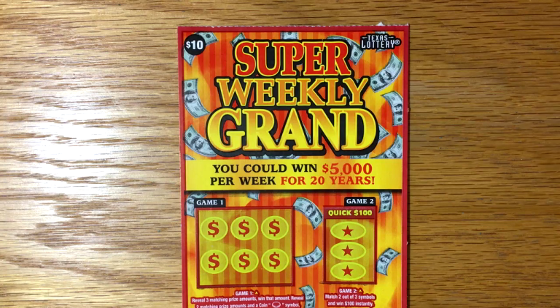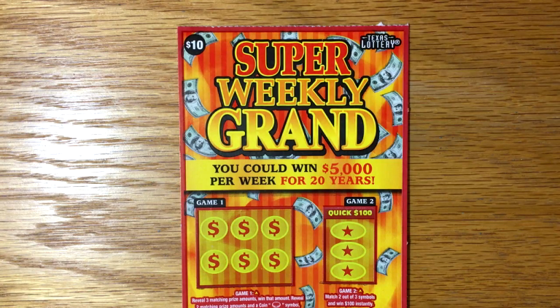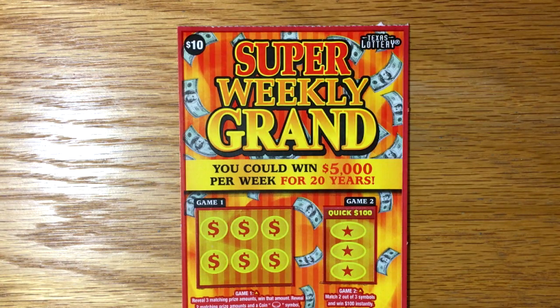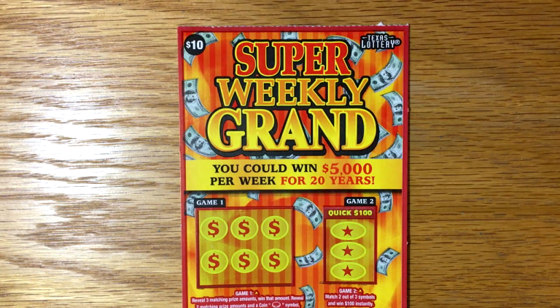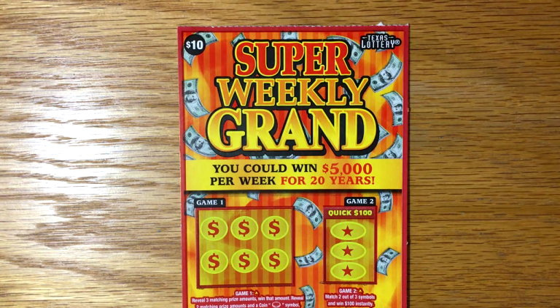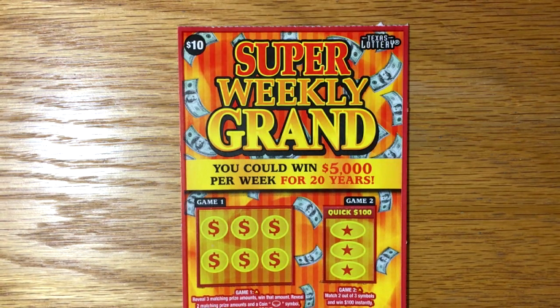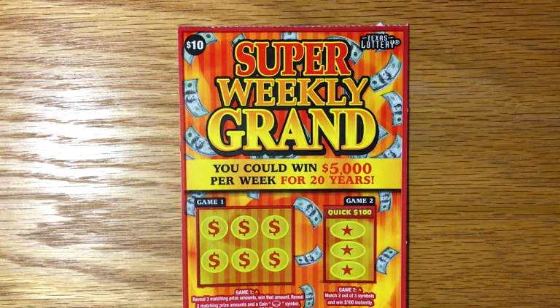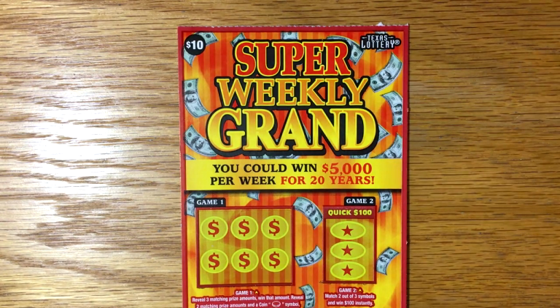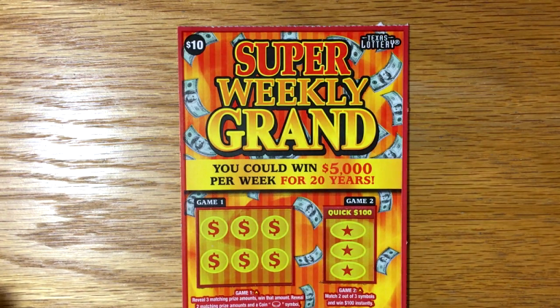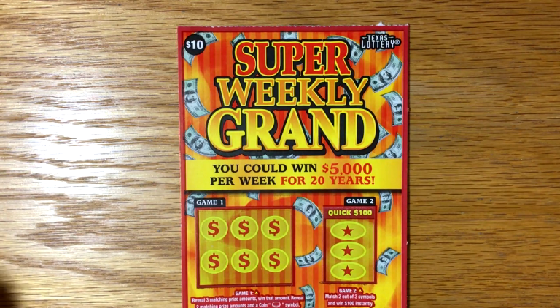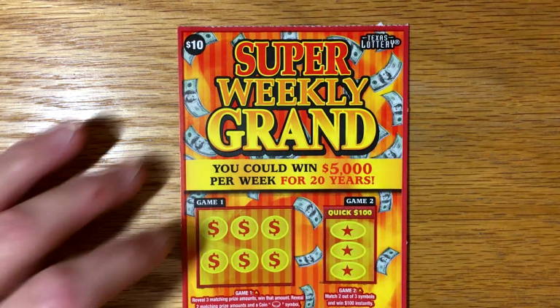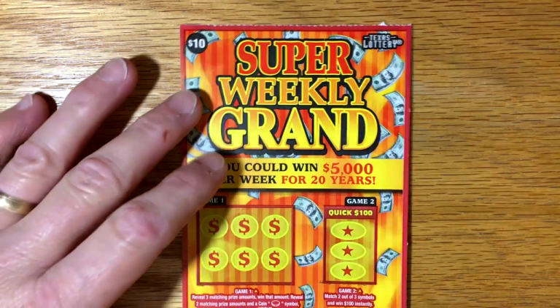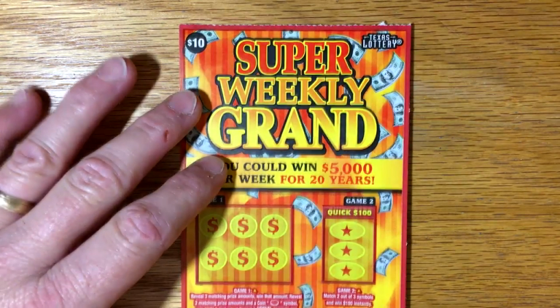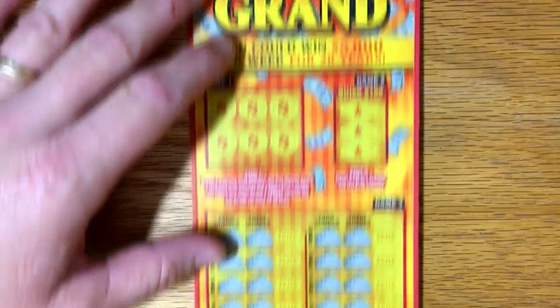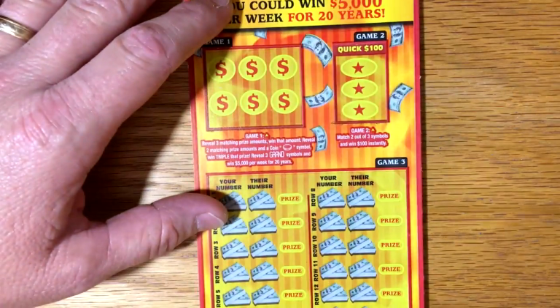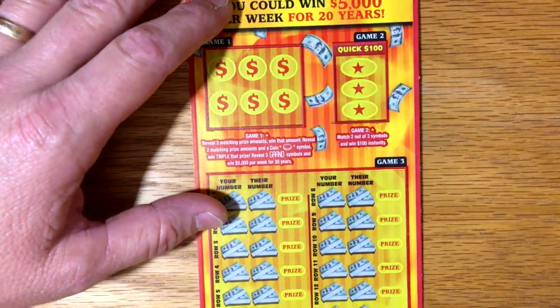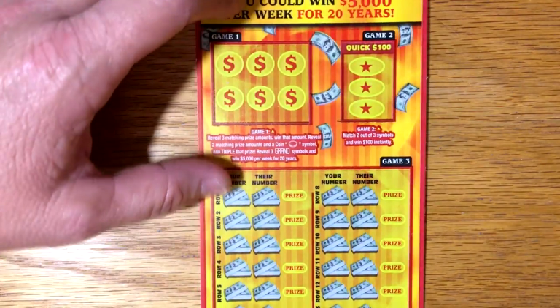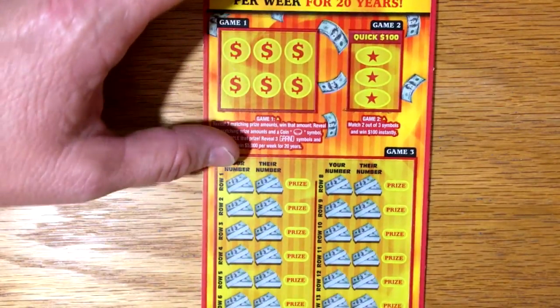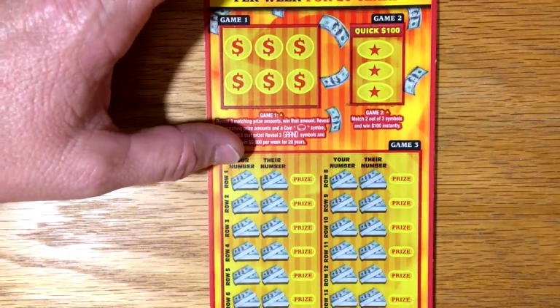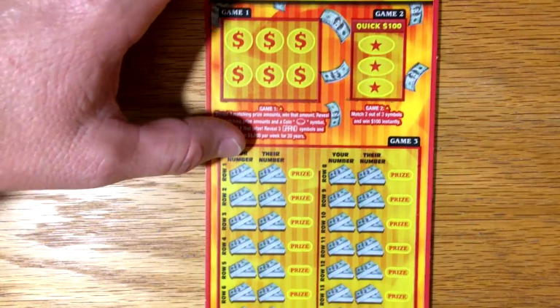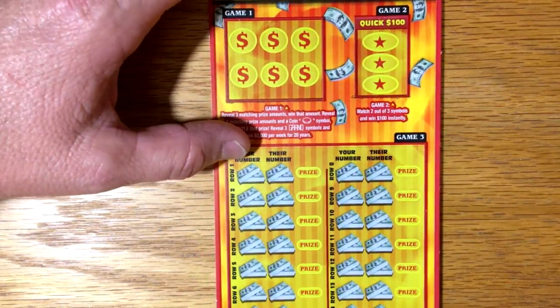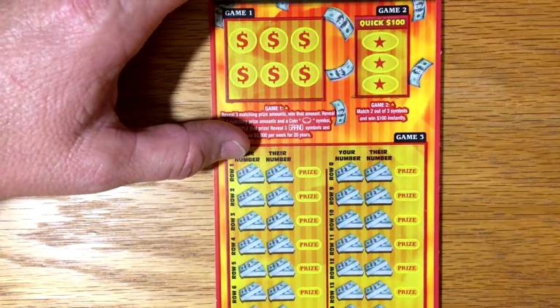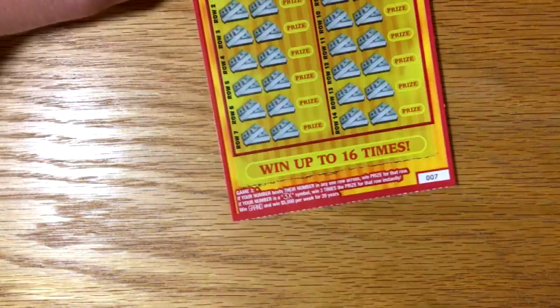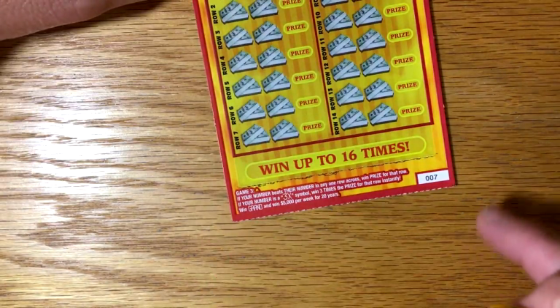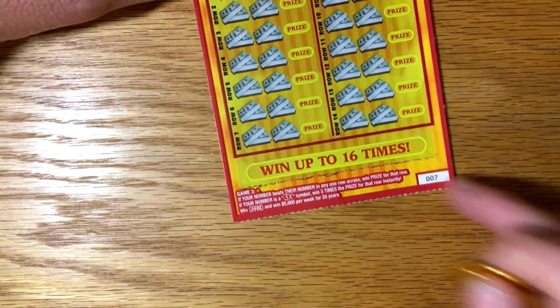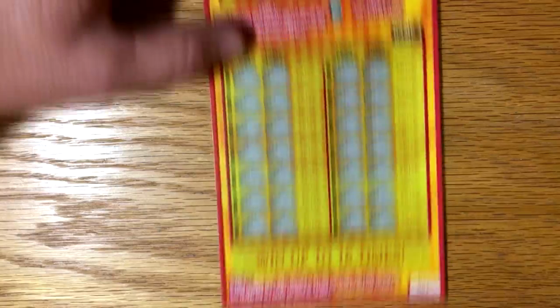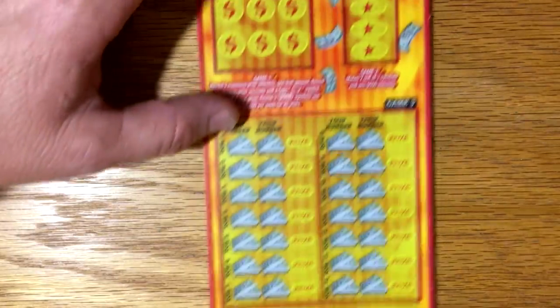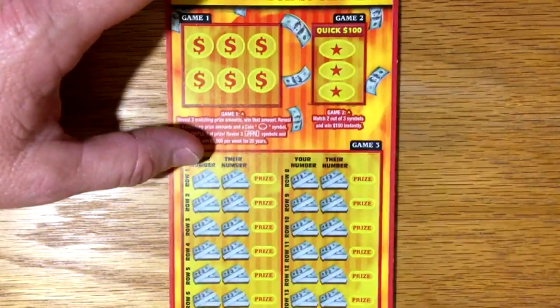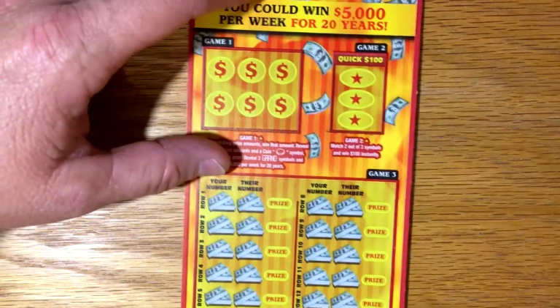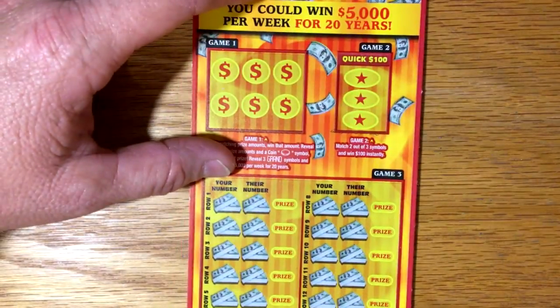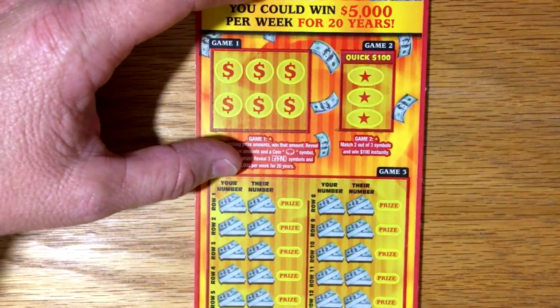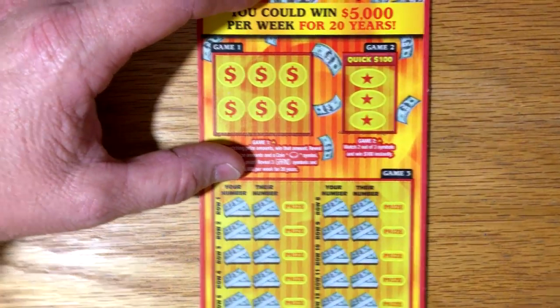Hey y'all, picked up a super weekly grand to do for you today. I'm going to give this ticket another go. We've not played it in several weeks. Kind of hard to find, but I did find one today at a Chevron, so it's lucky number seven. Let's see how we can do on this game.